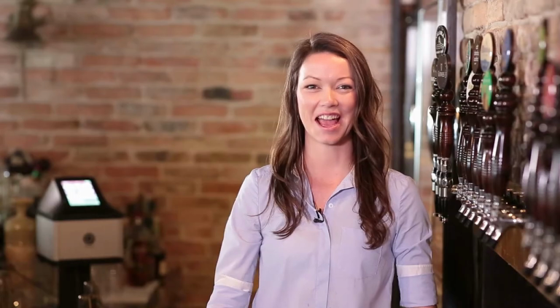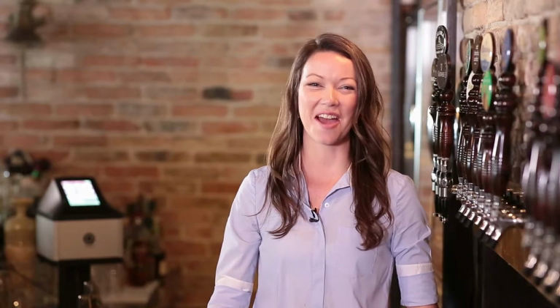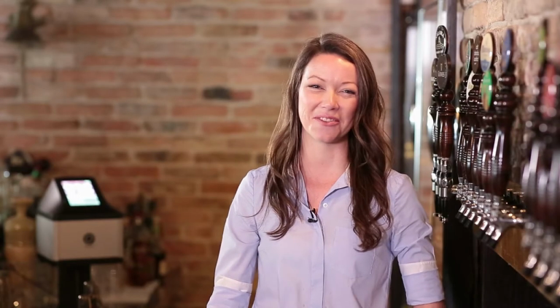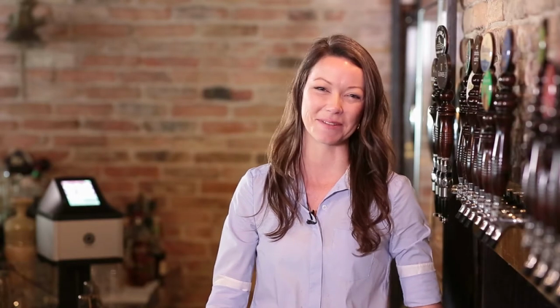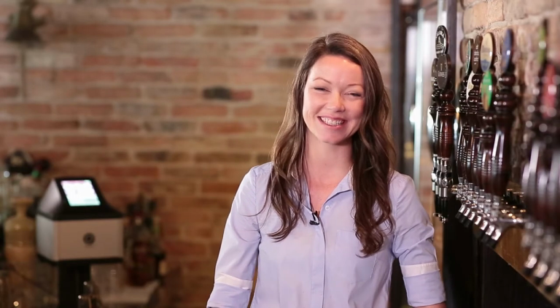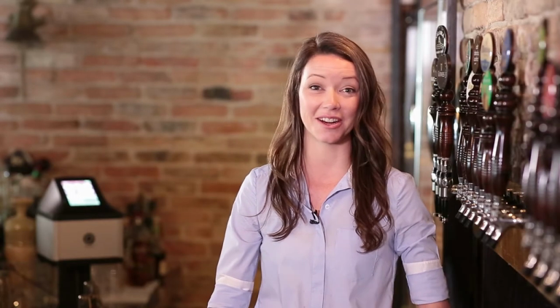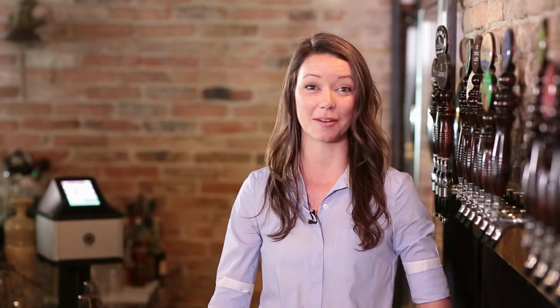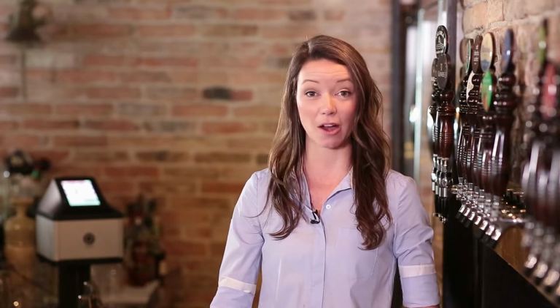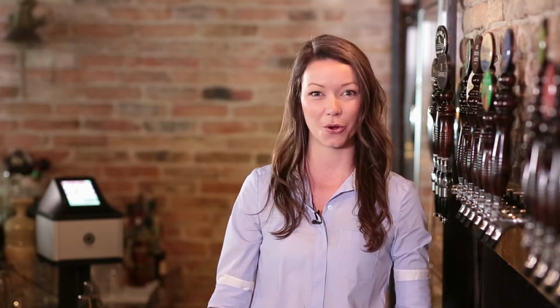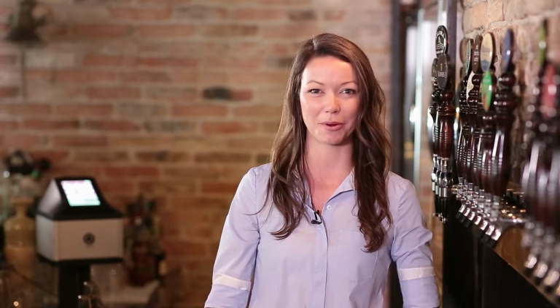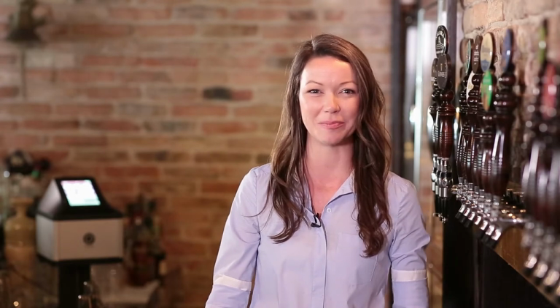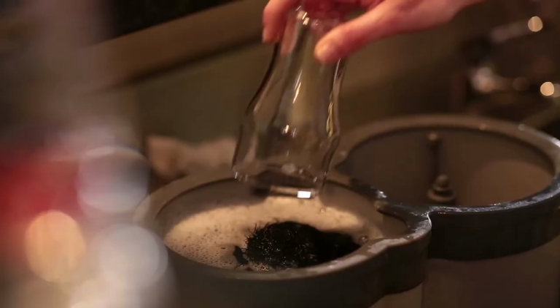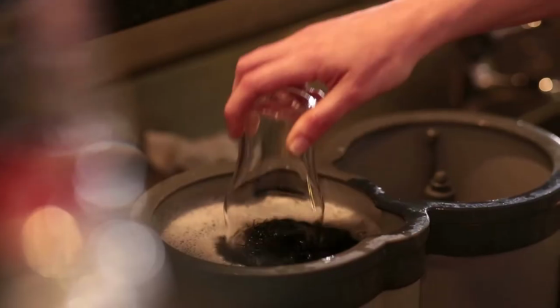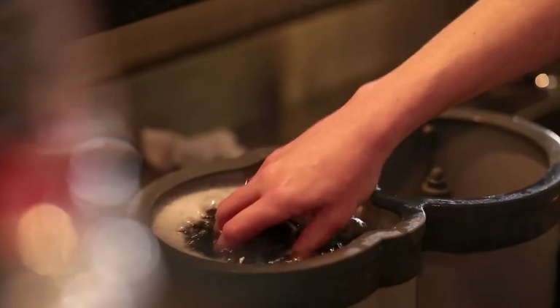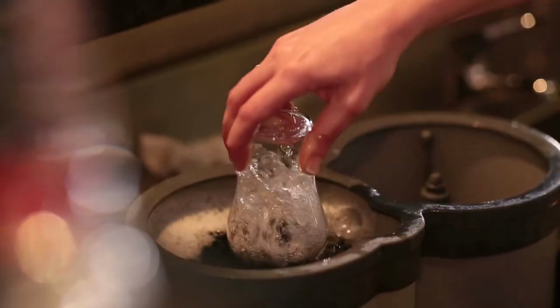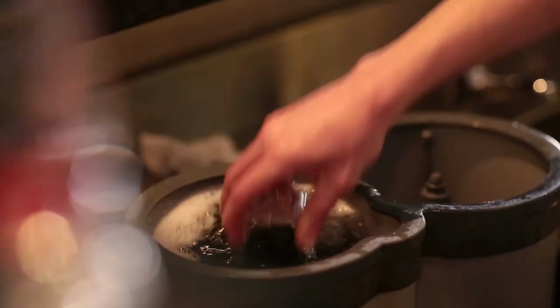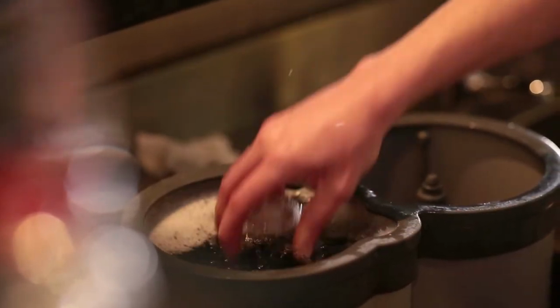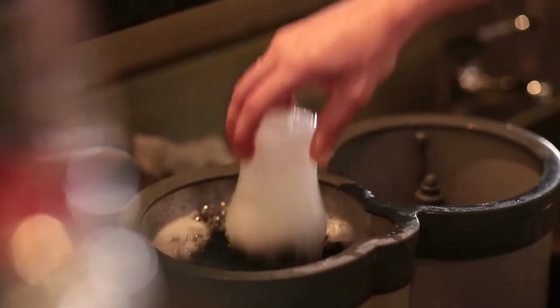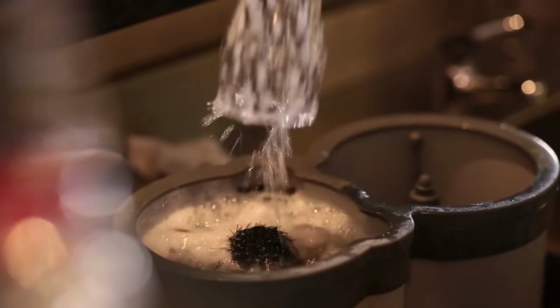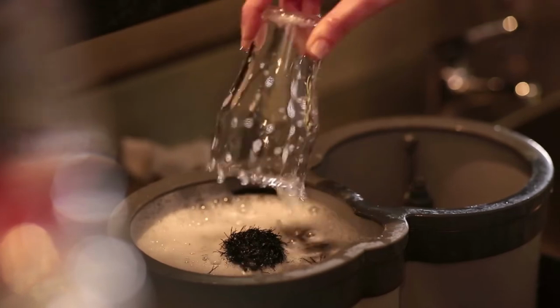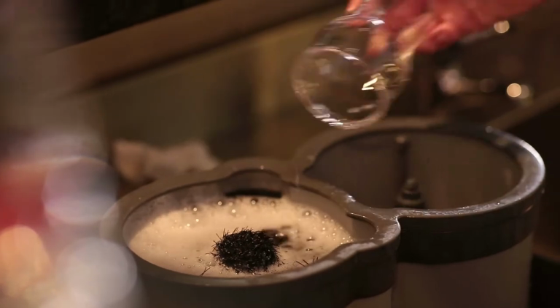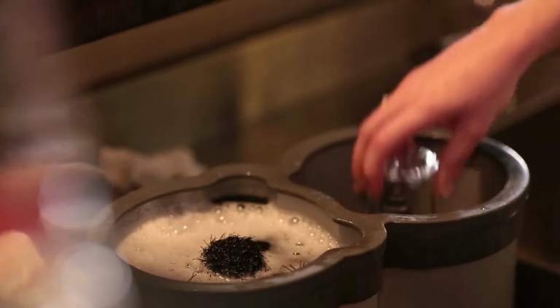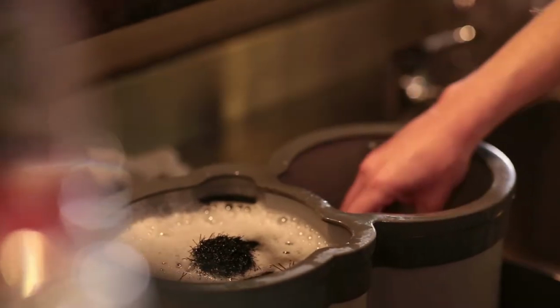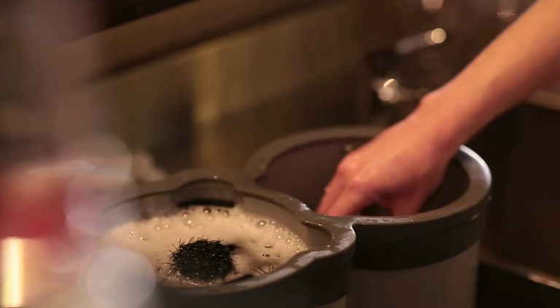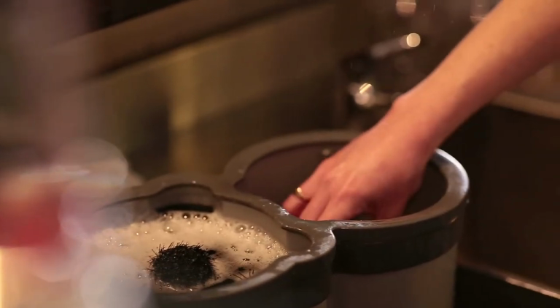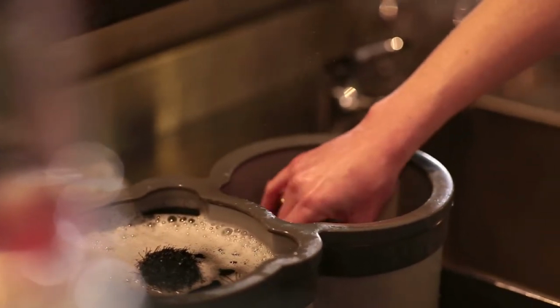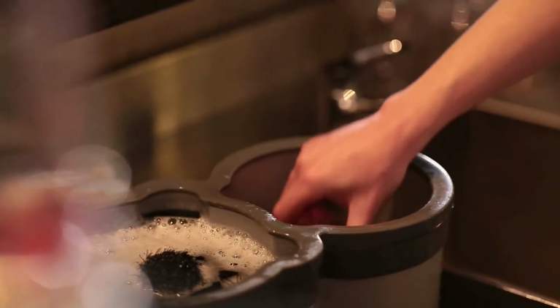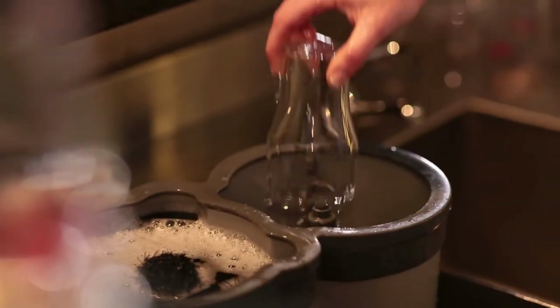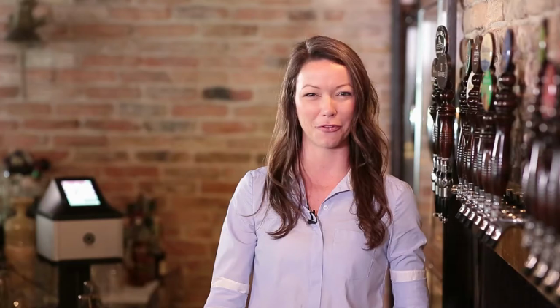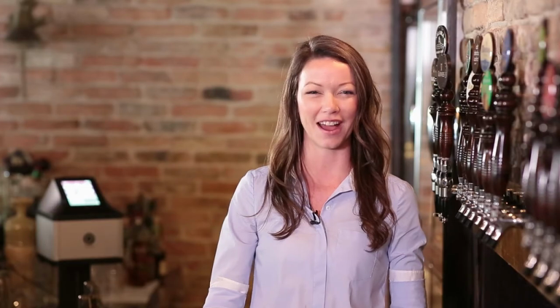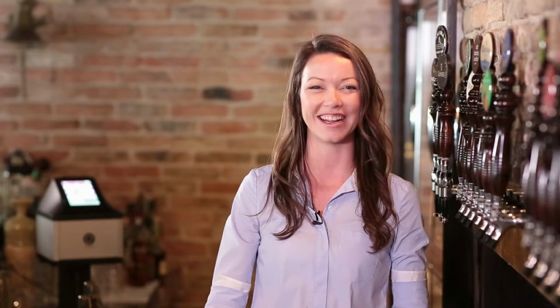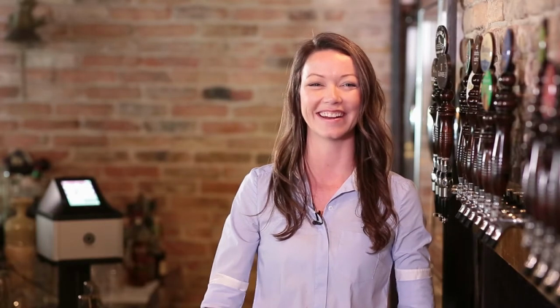Hi, I'm Emily from Ripples and today we're going to talk about how to pour that perfect beer. Start with a freshly cleaned glass. Take the glass in your hand securely and tilt it to a 45 degree angle.